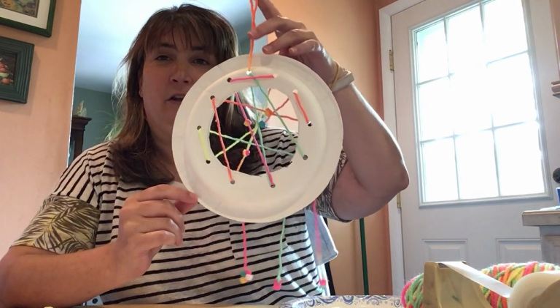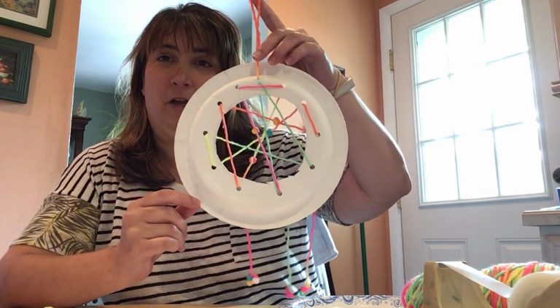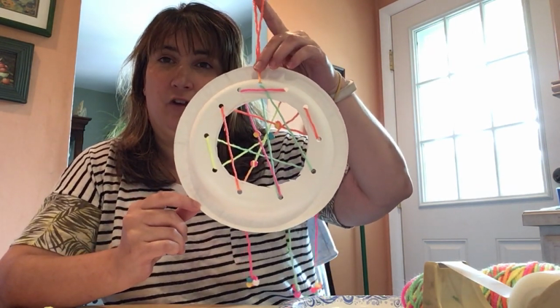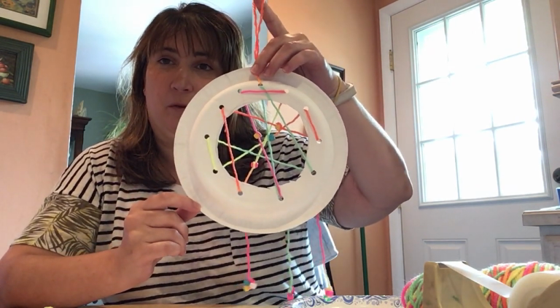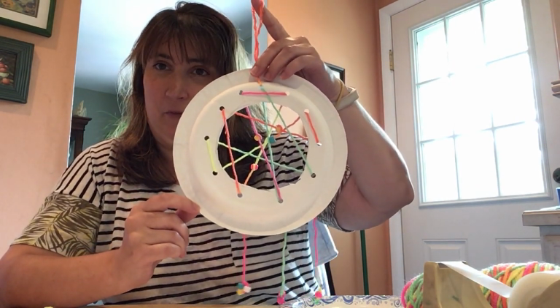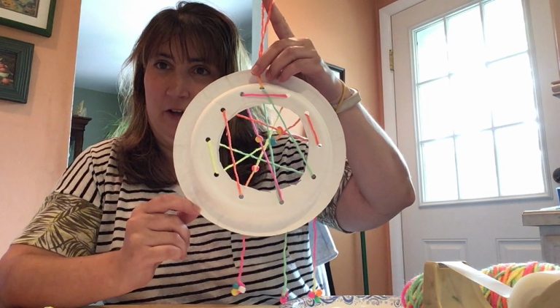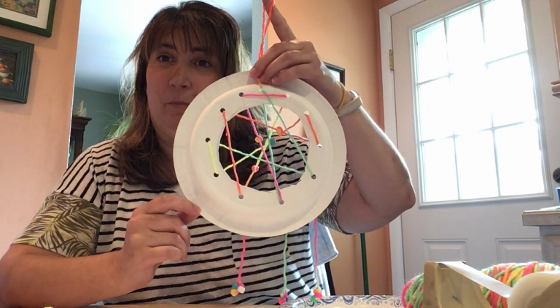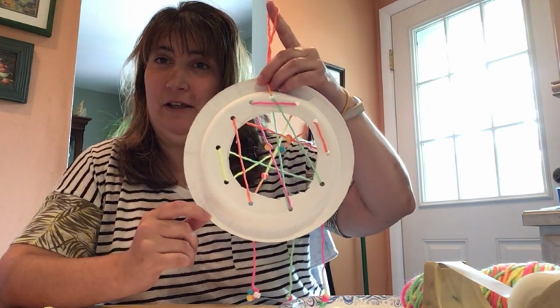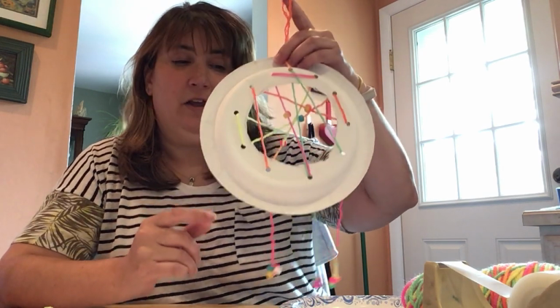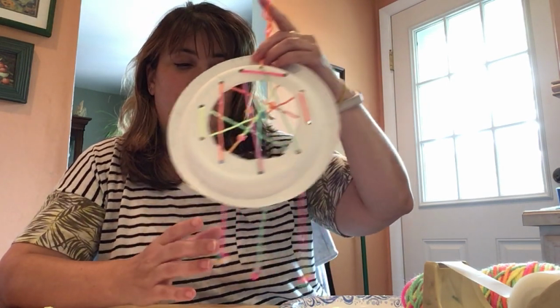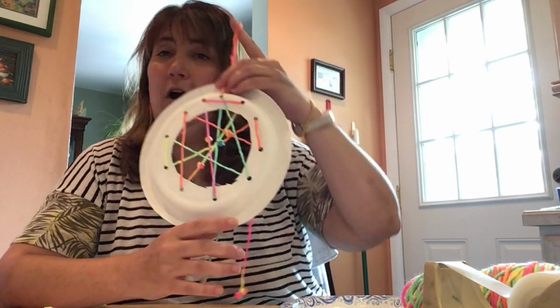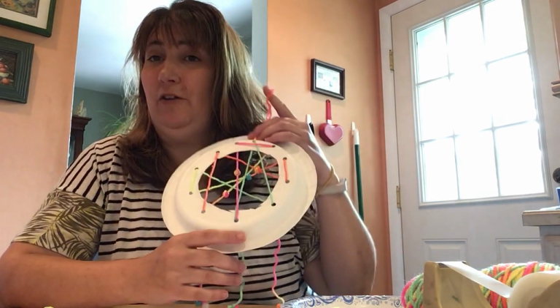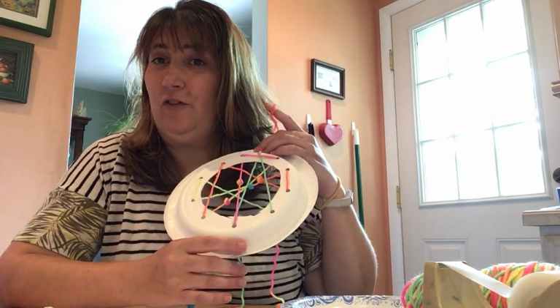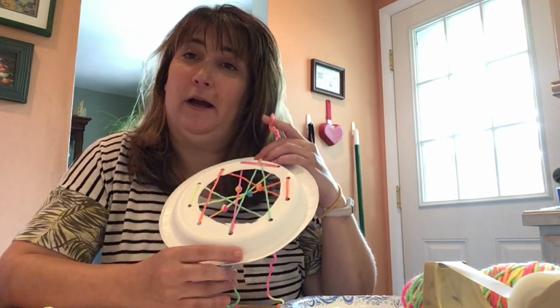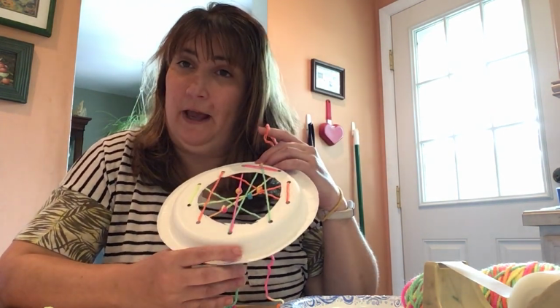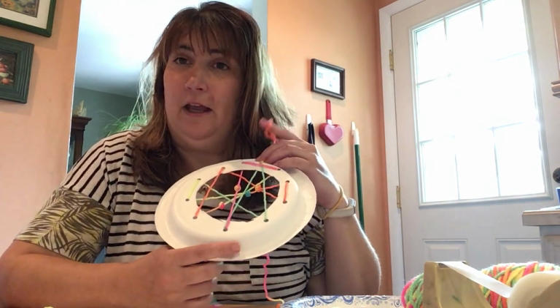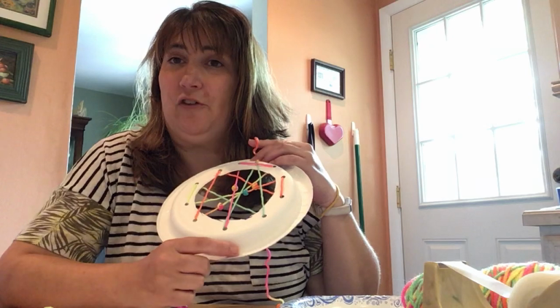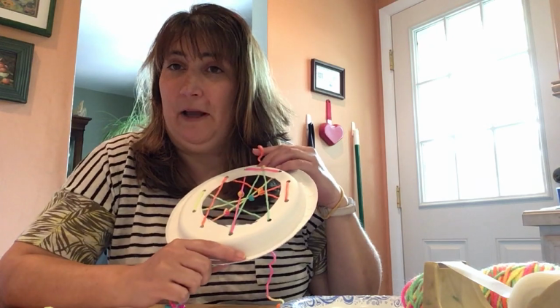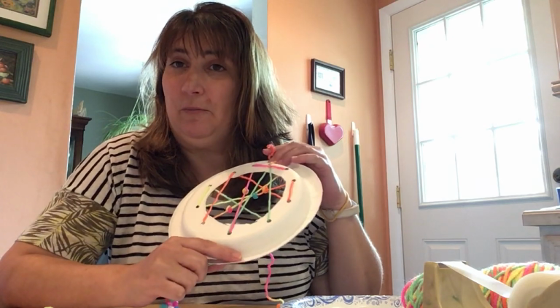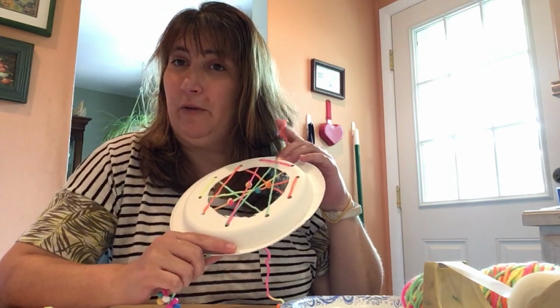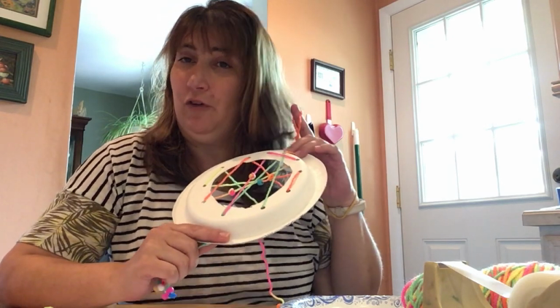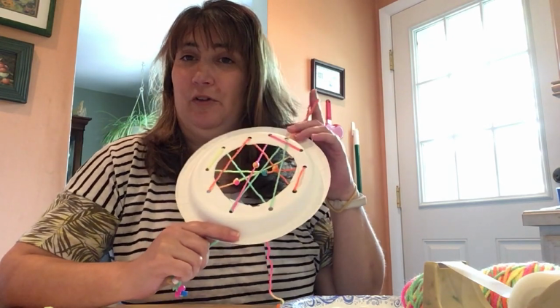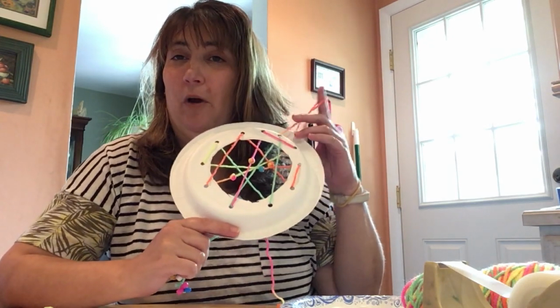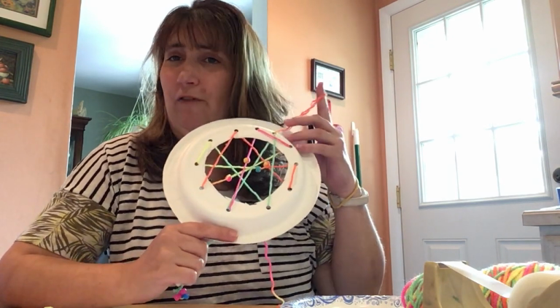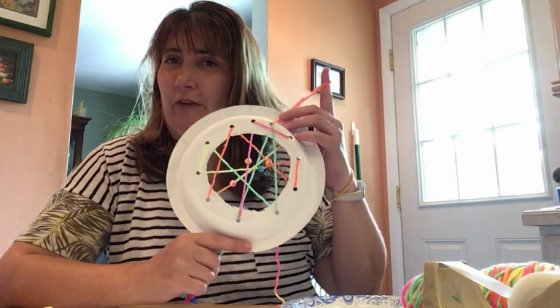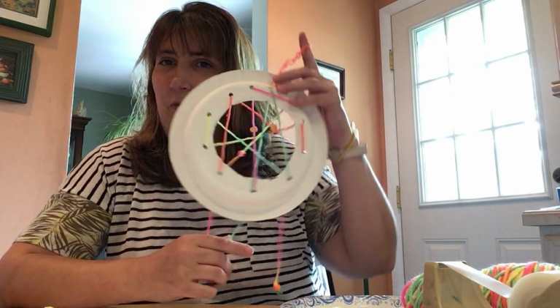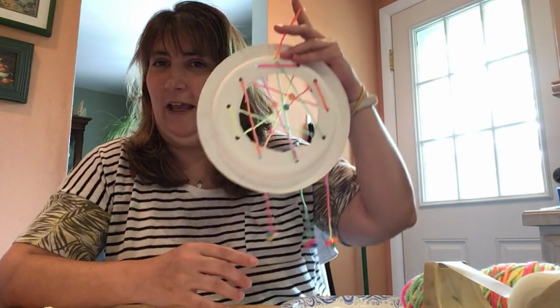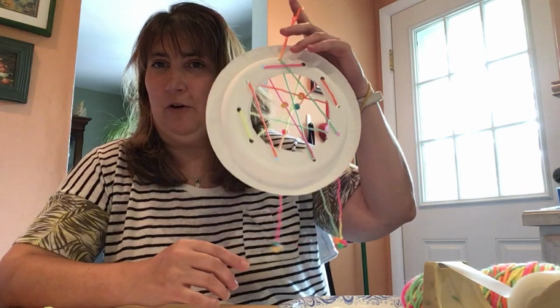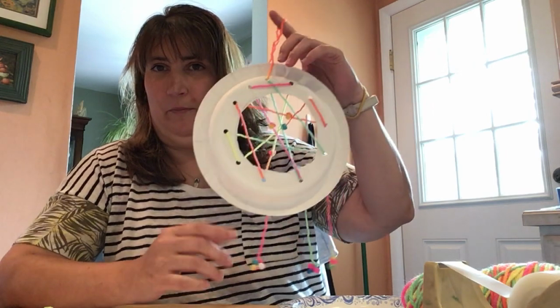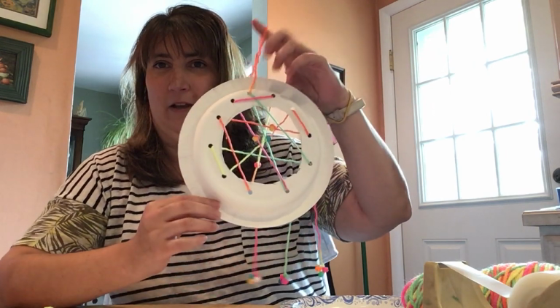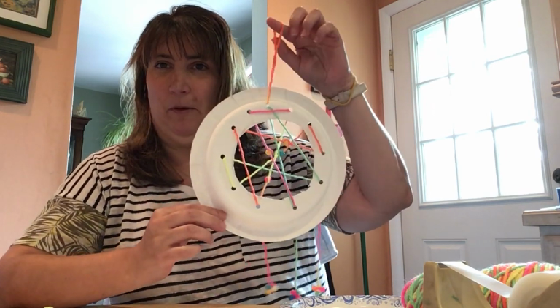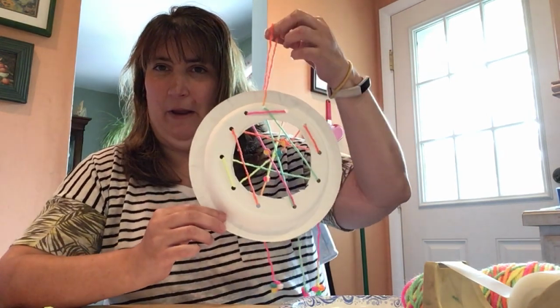Dream catchers come from Native Americans. They believe that if you hung a dream catcher by your bed it will catch all your bad dreams so you would only have good dreams. So after we're all done with this we have to hang these in our room, right by your bed.